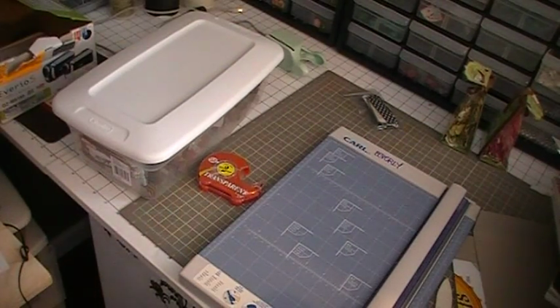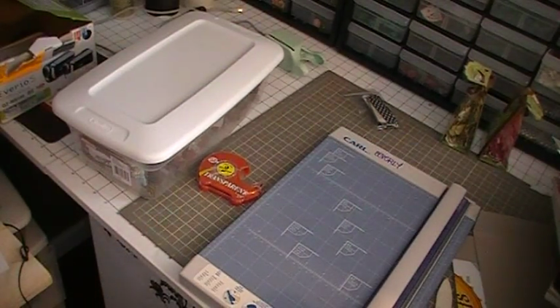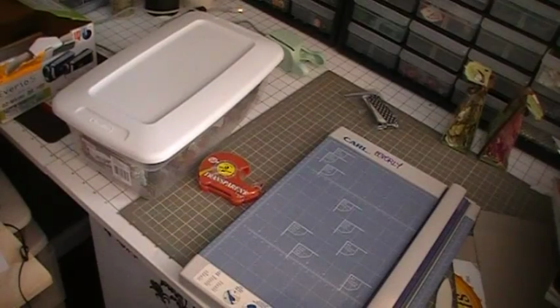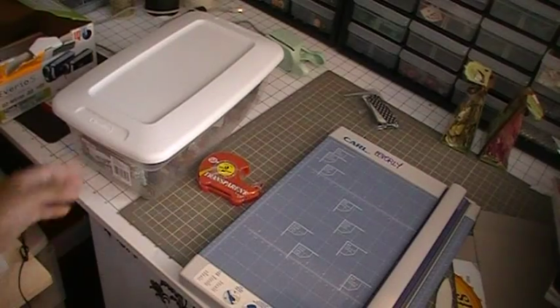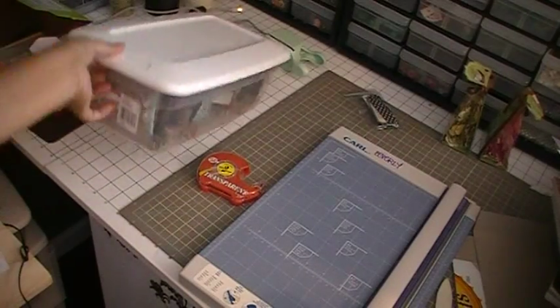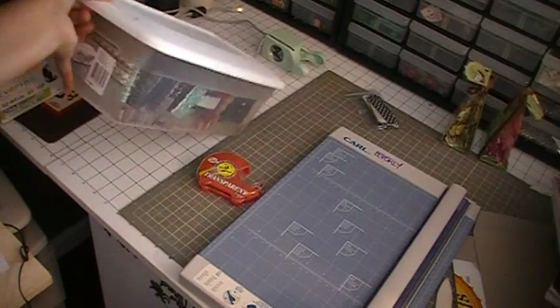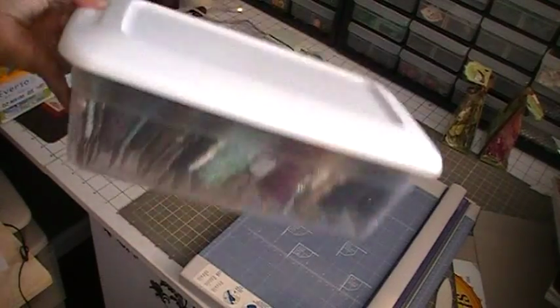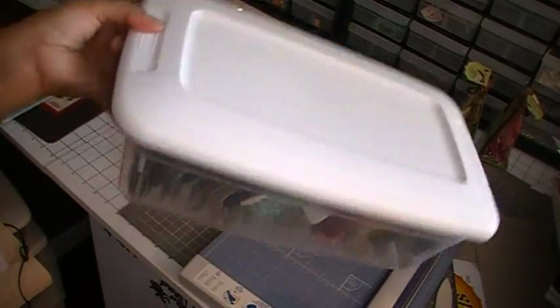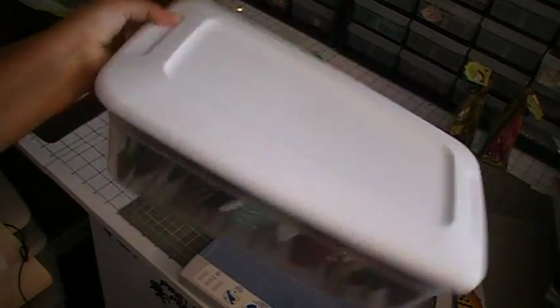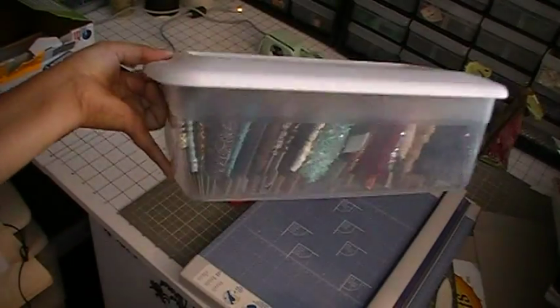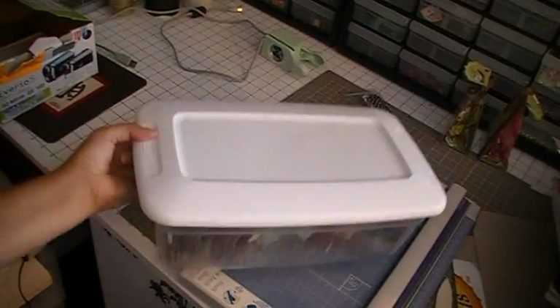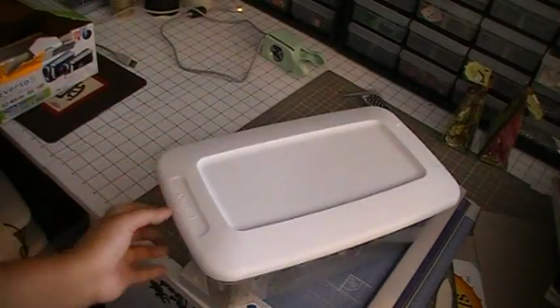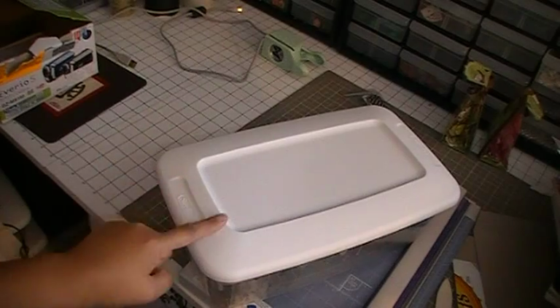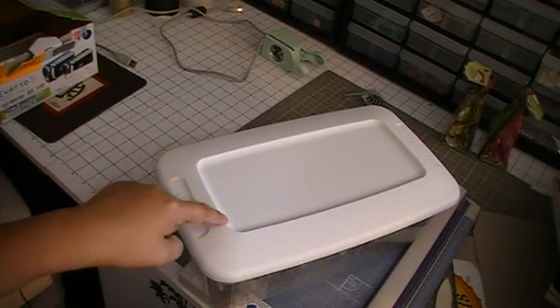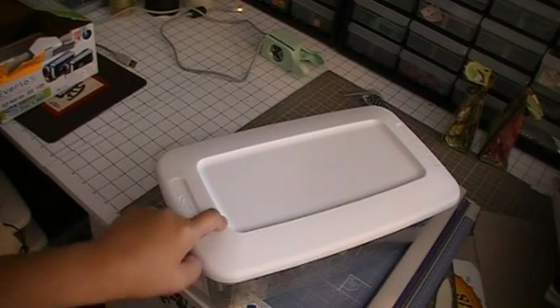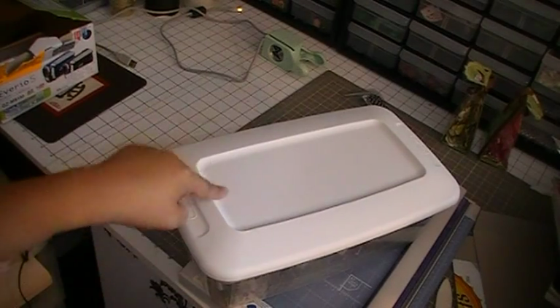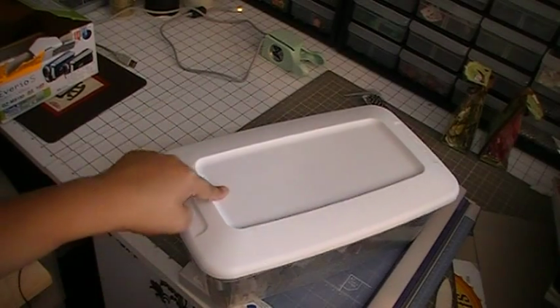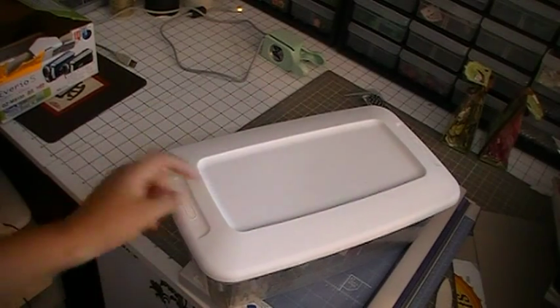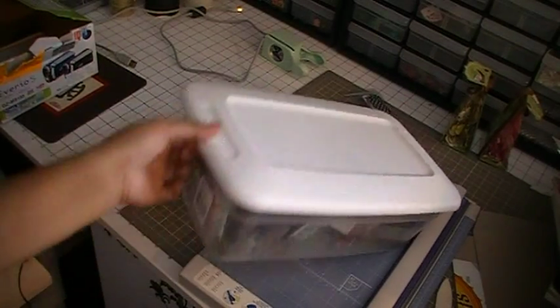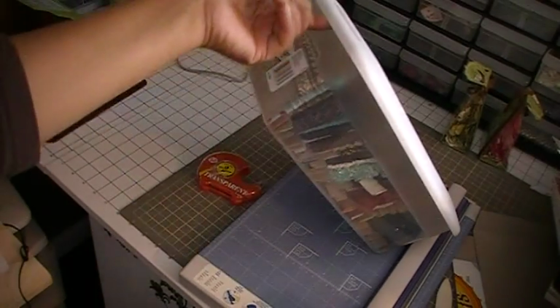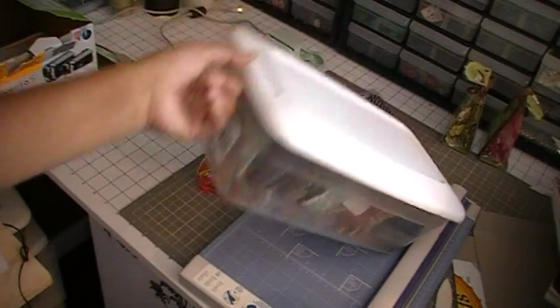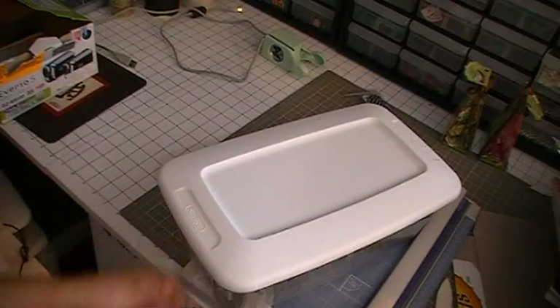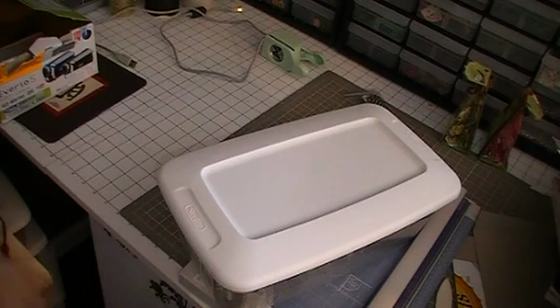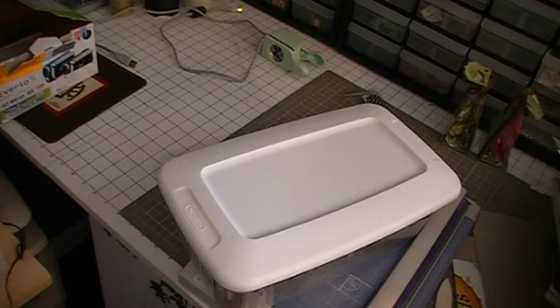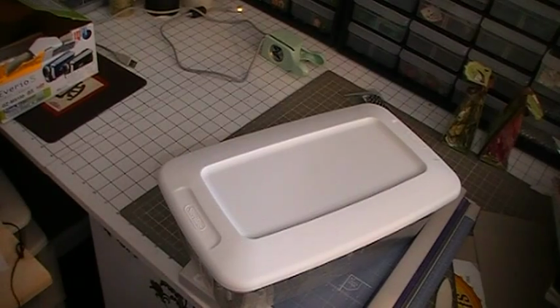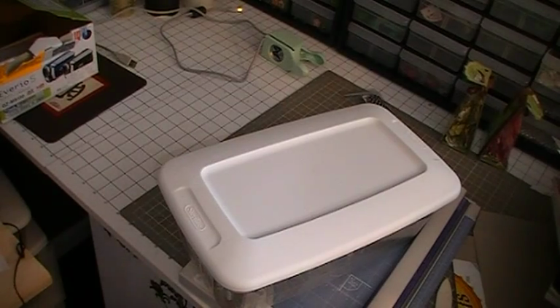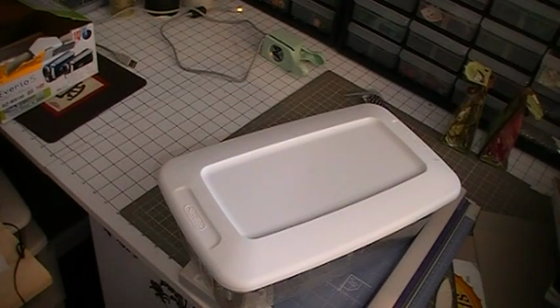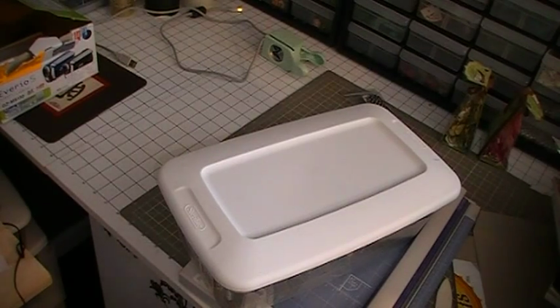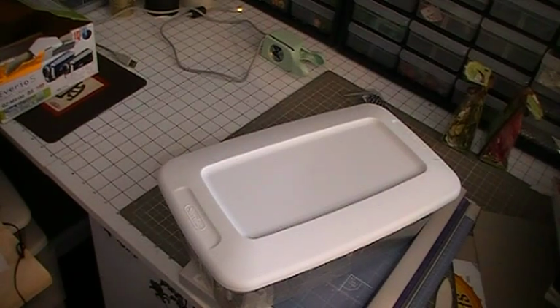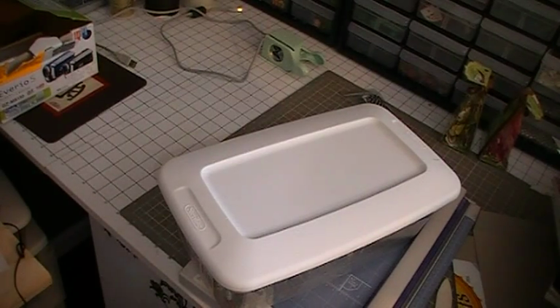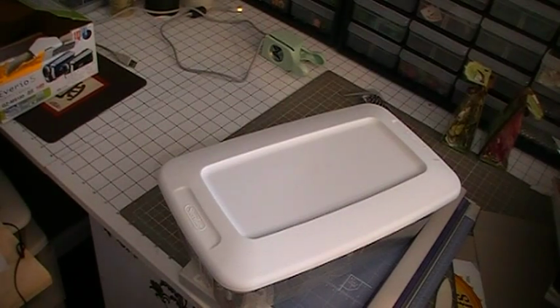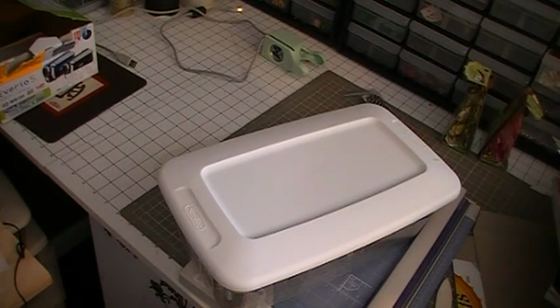Then put it back on the shelf — so how easy is that? All you really need to buy is a shoe box, and I think everyone has a whole bunch of these at home. Thank you so much for watching — have a great day, bye bye!